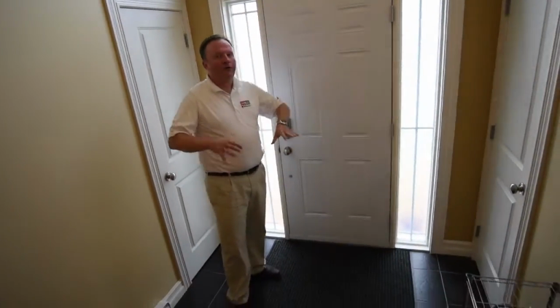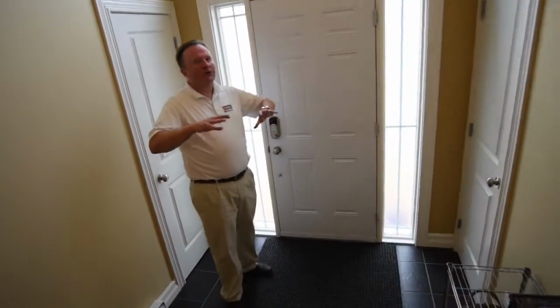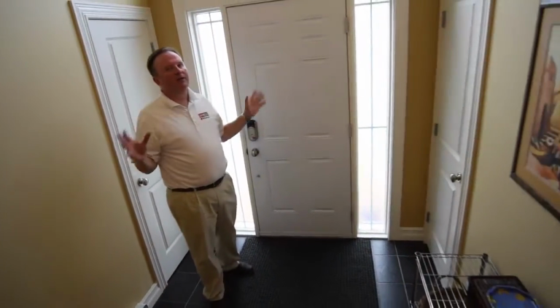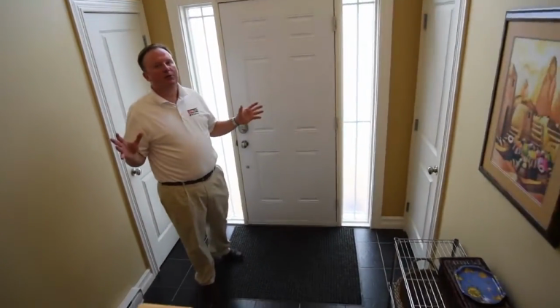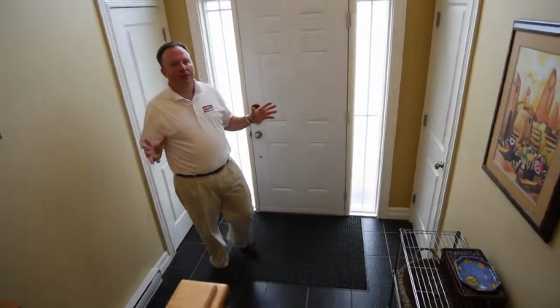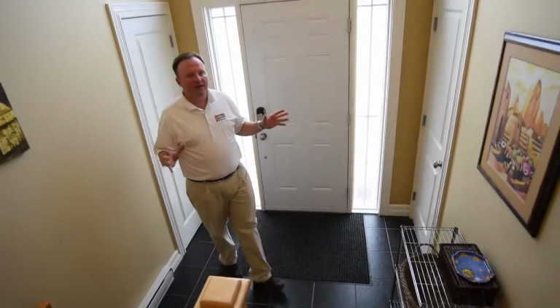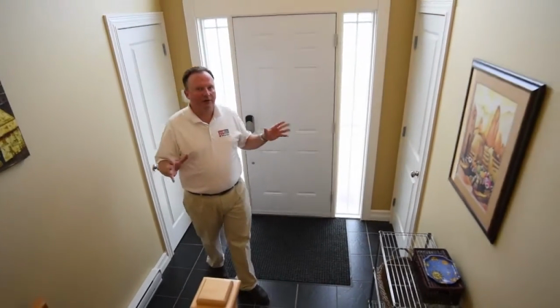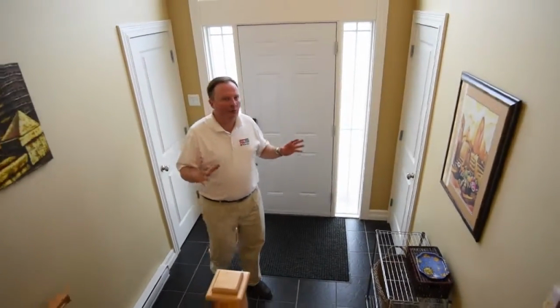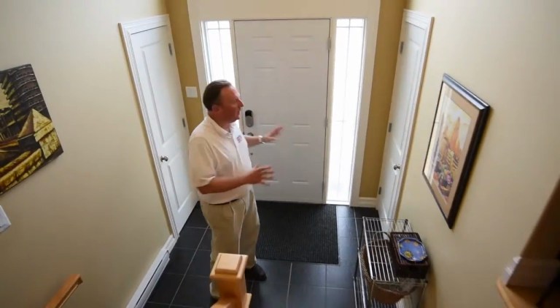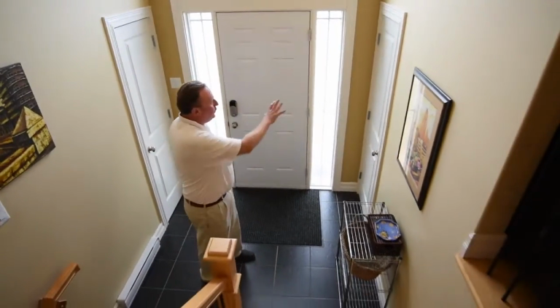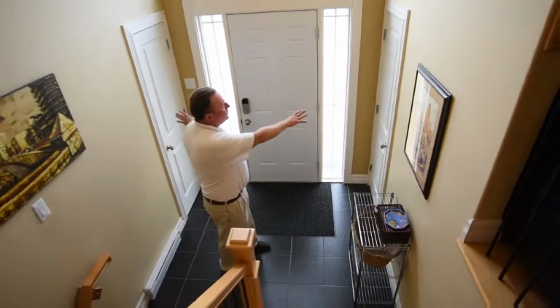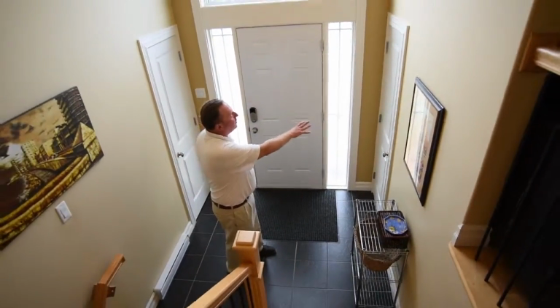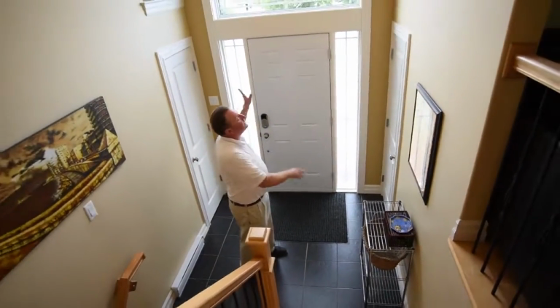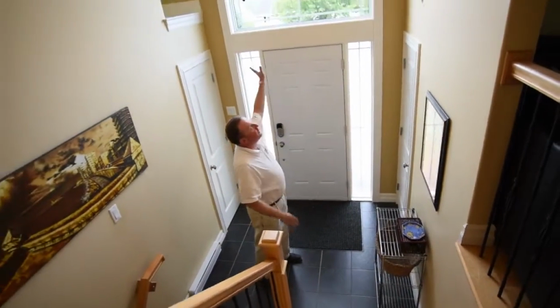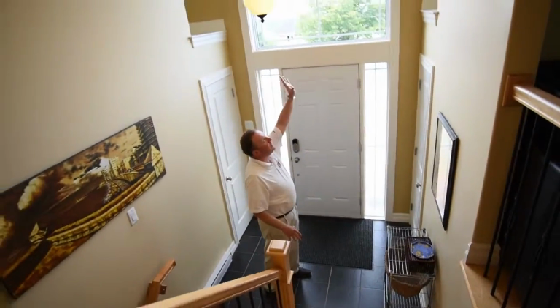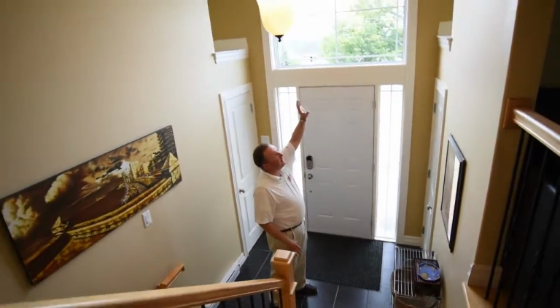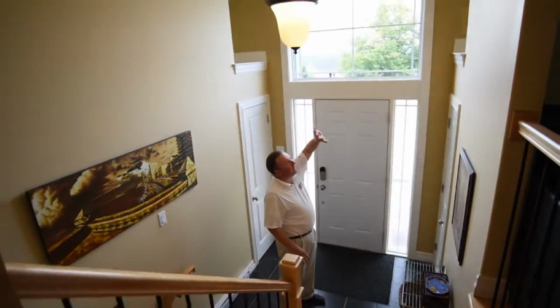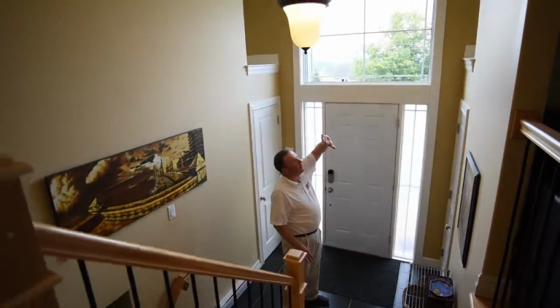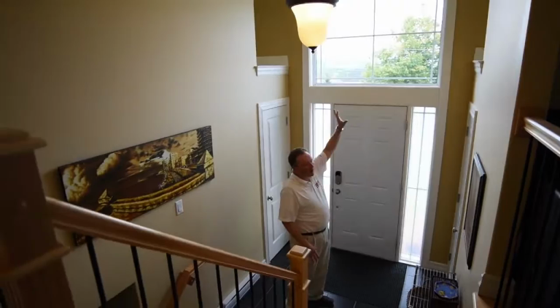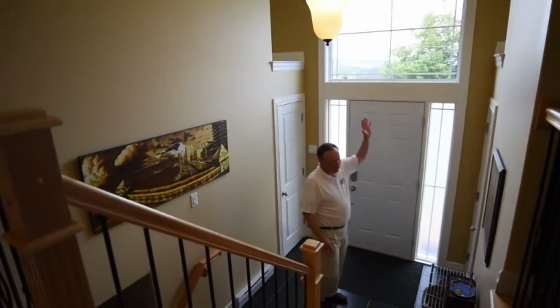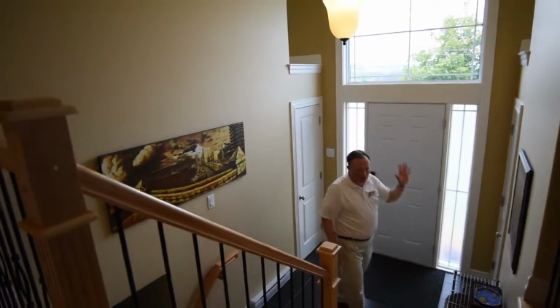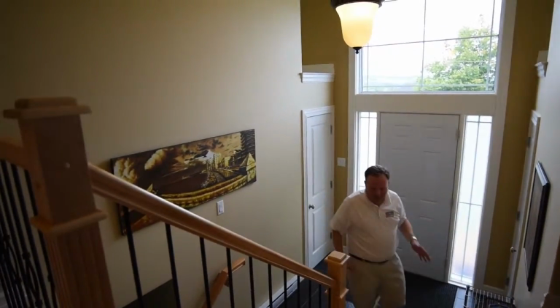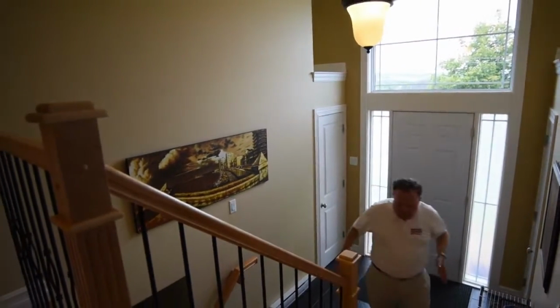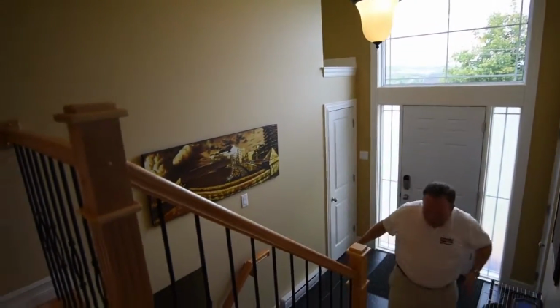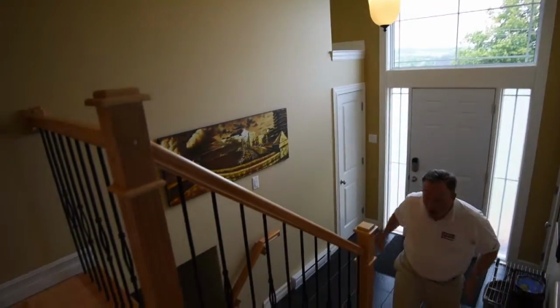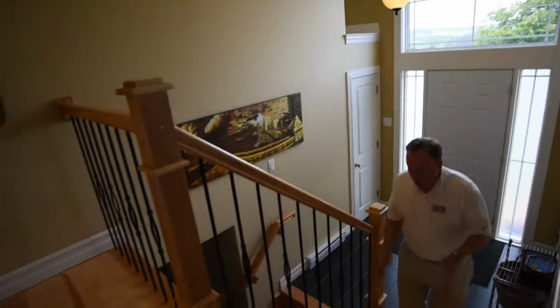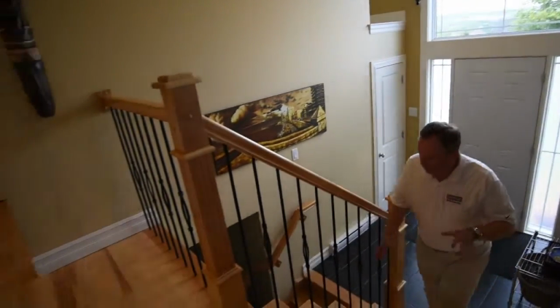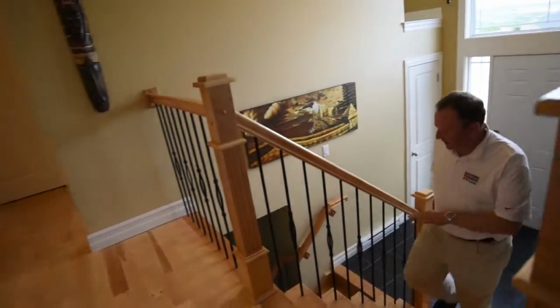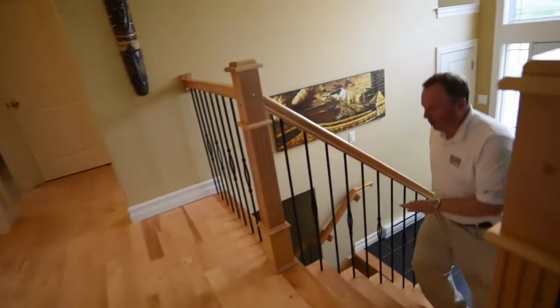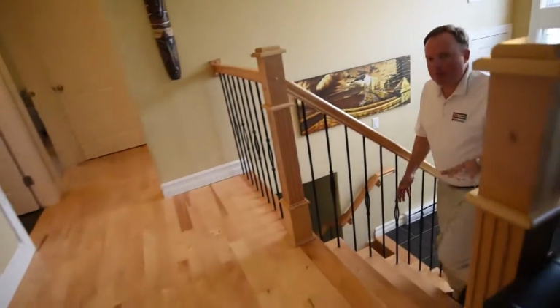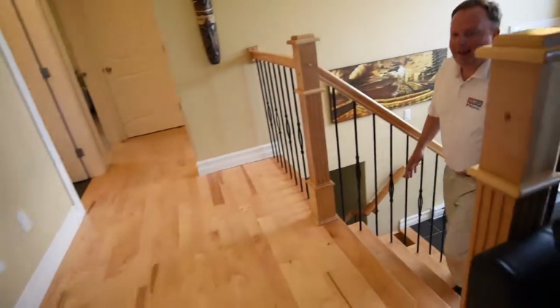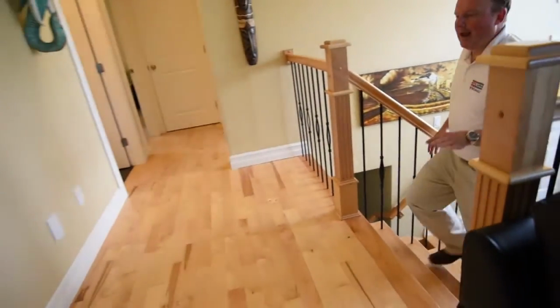First, check out this beautiful extended front foyer. You've got double closets, great ceiling height, crown molding, lots of natural light, and hardwood floors leading both up and down.